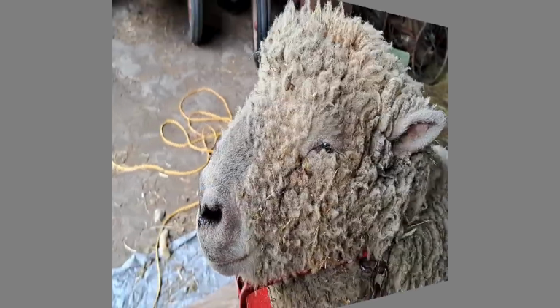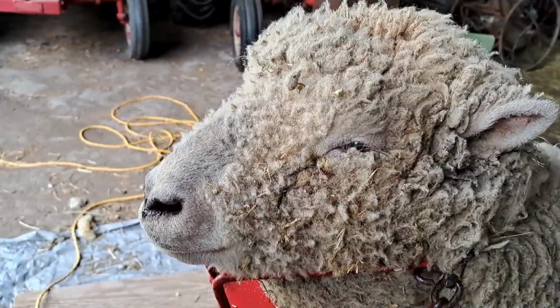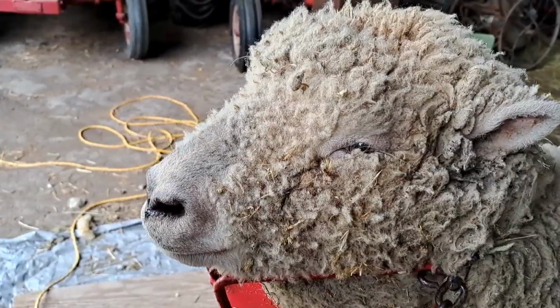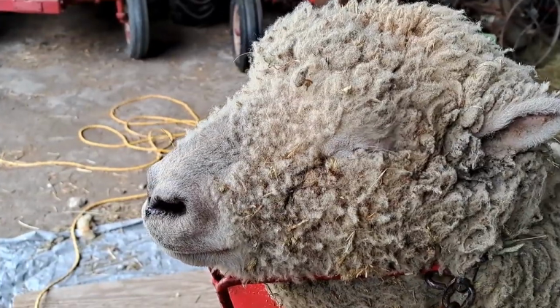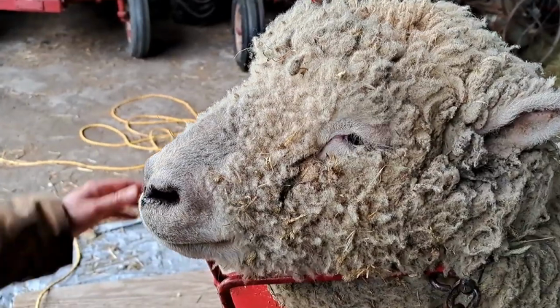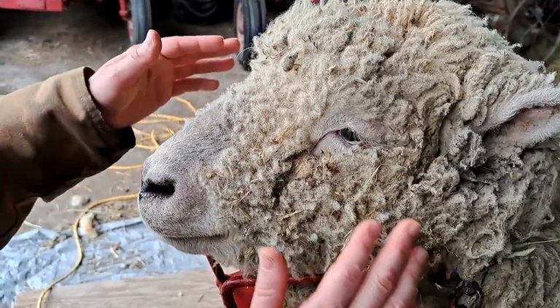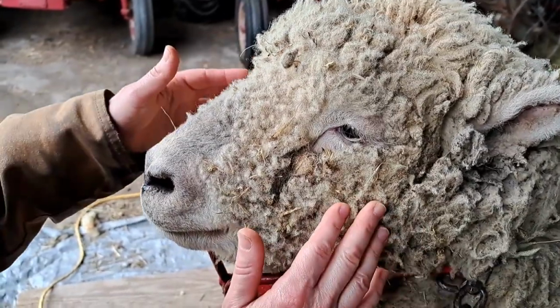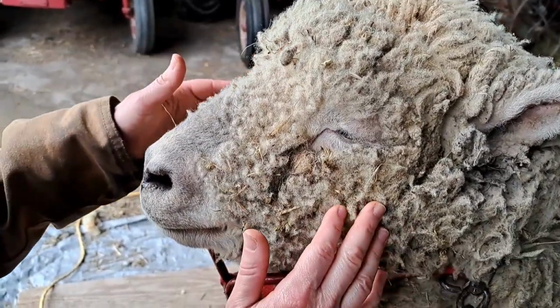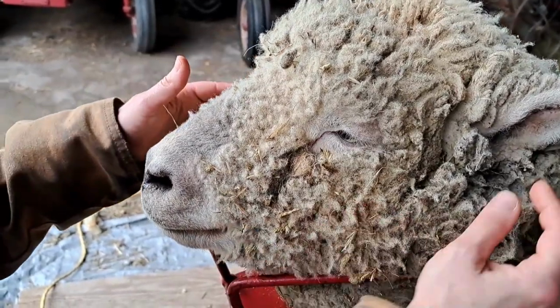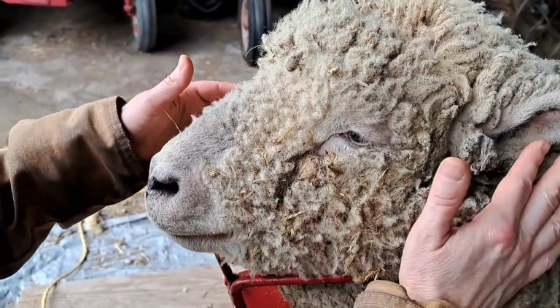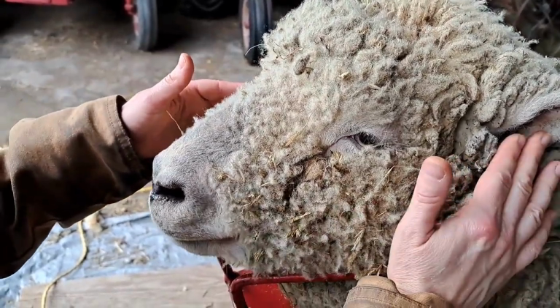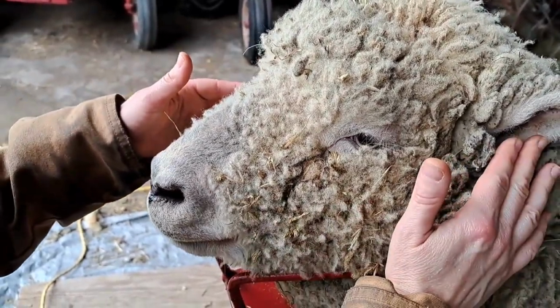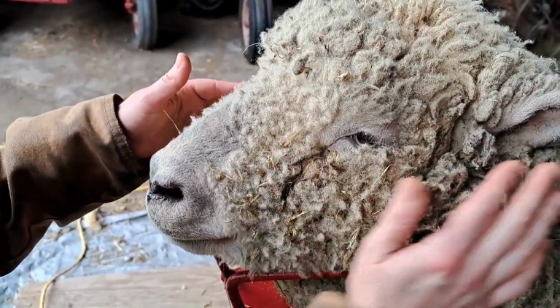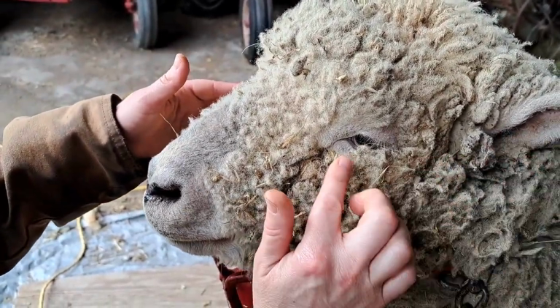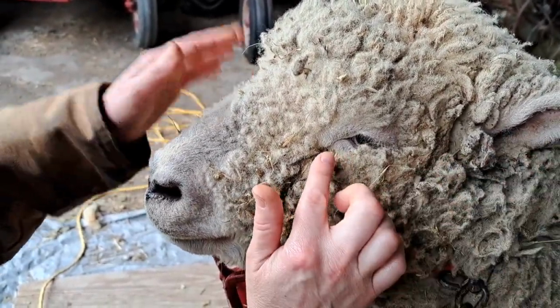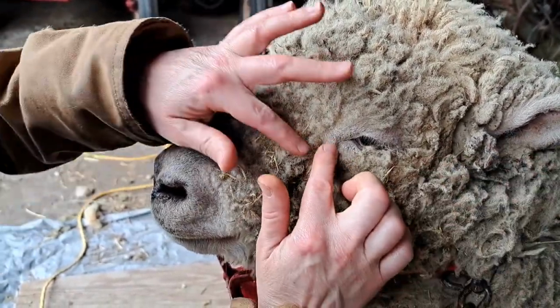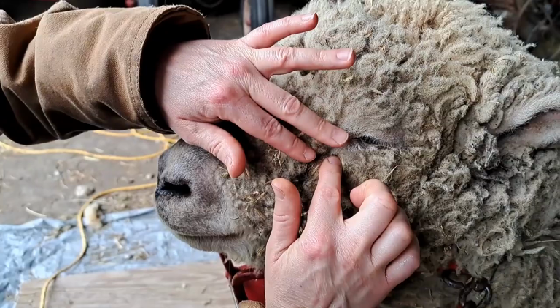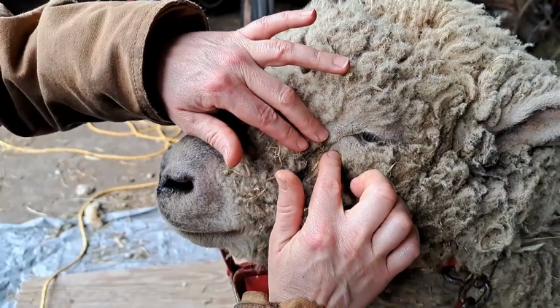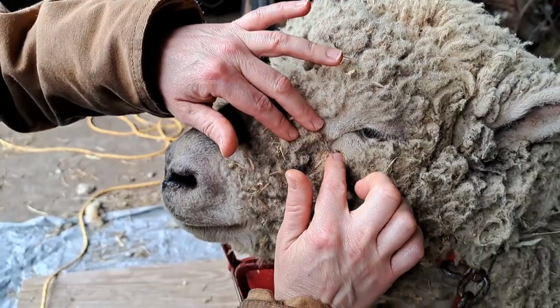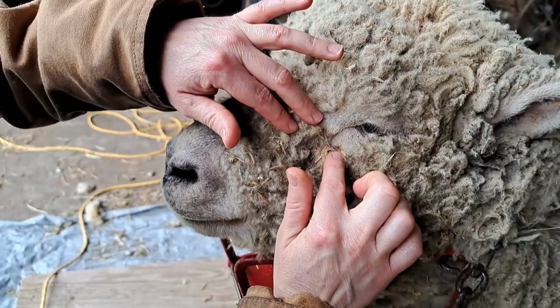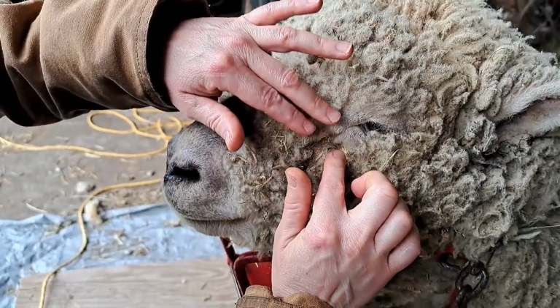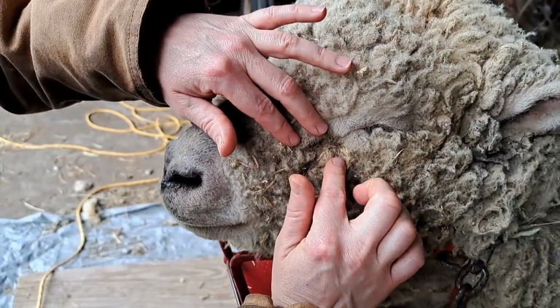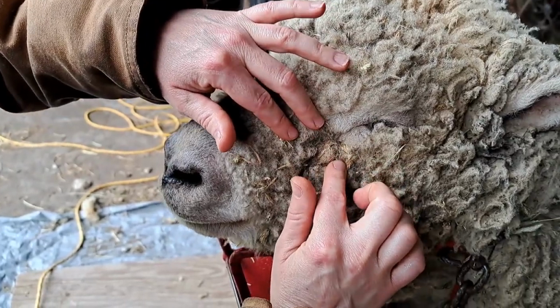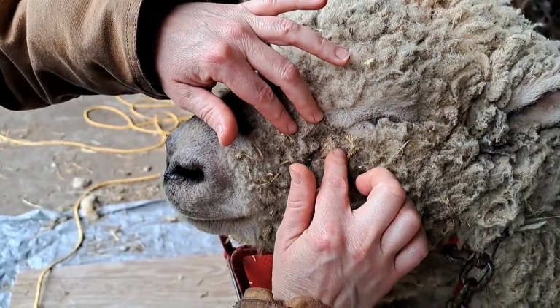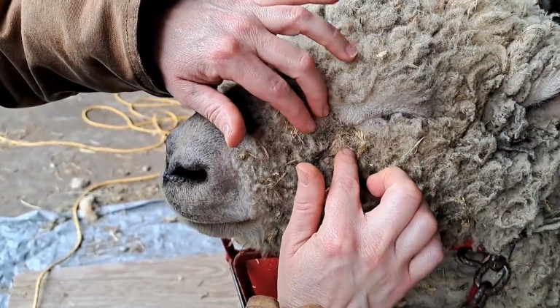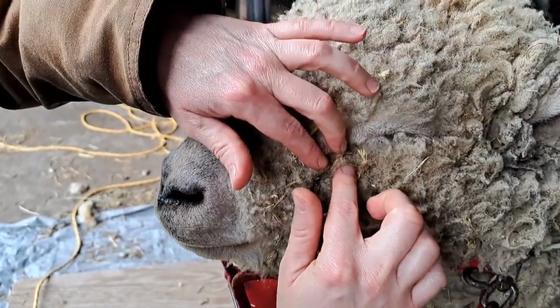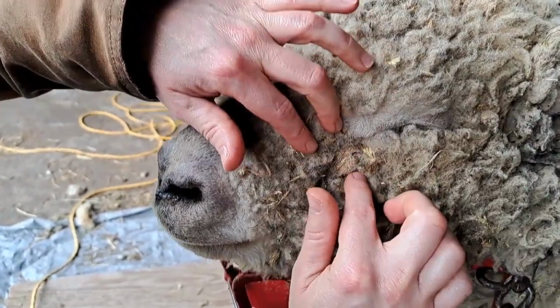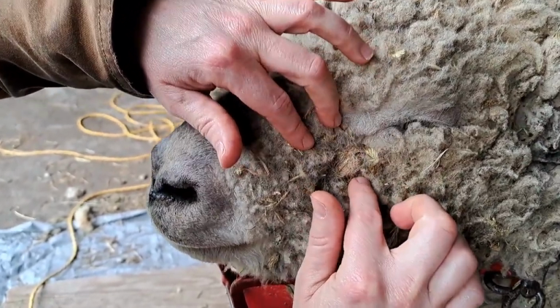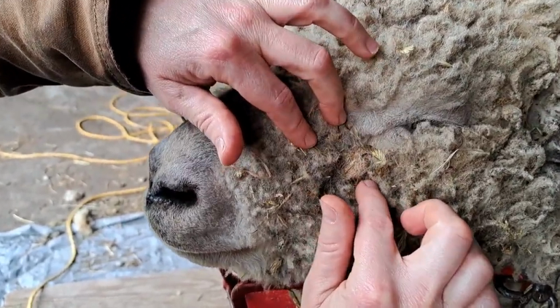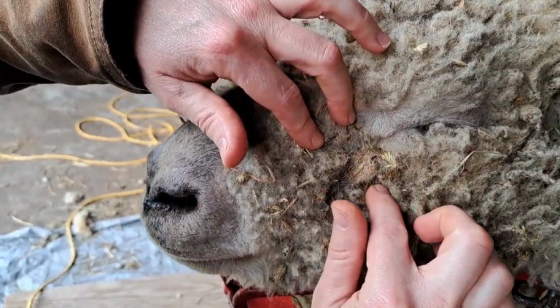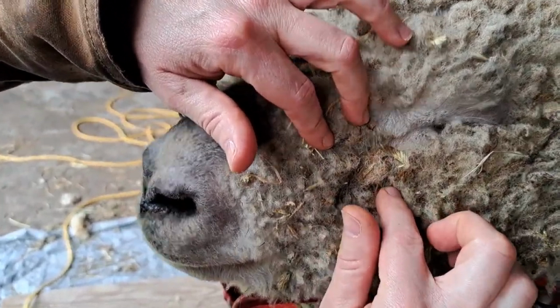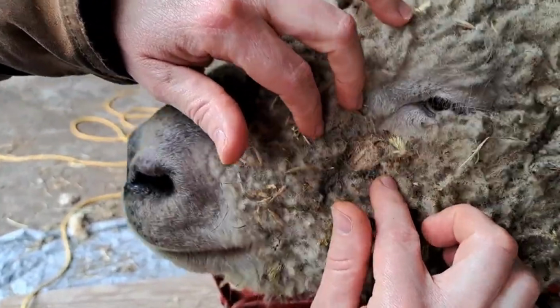Baby doll sheep faces — they sure are cute, but let's talk about three different problems that they can have: clogged tear ducts, ticks, and chaff.